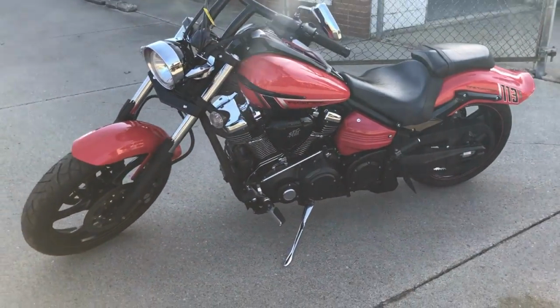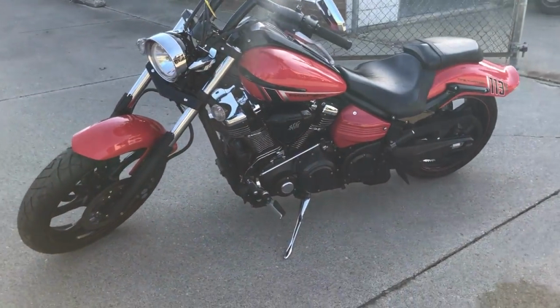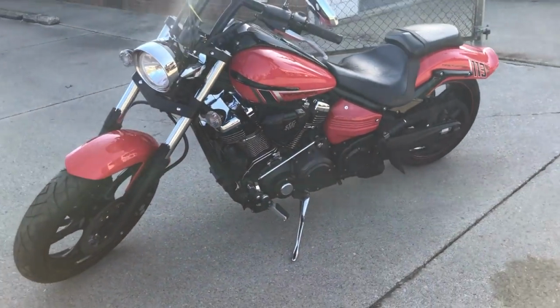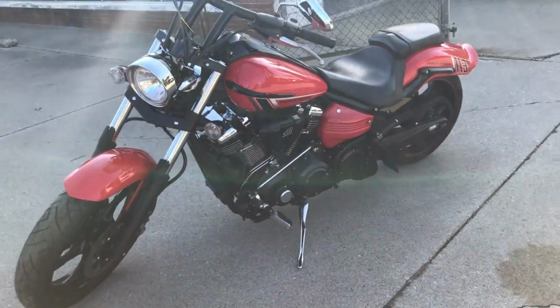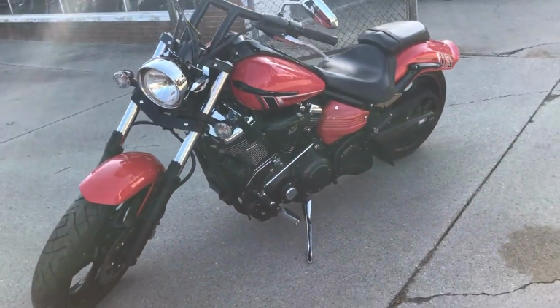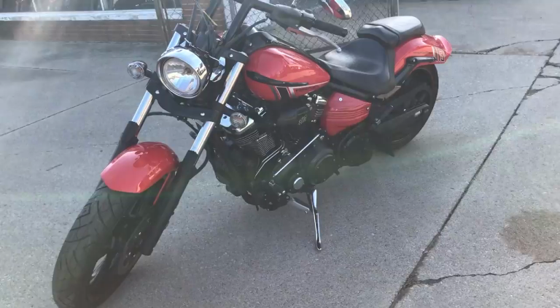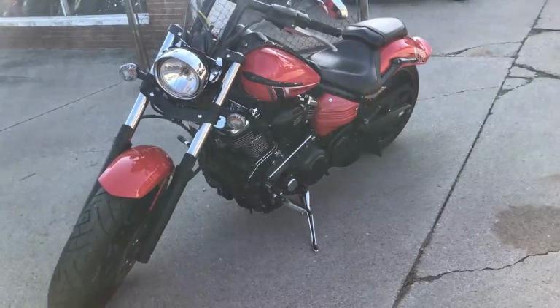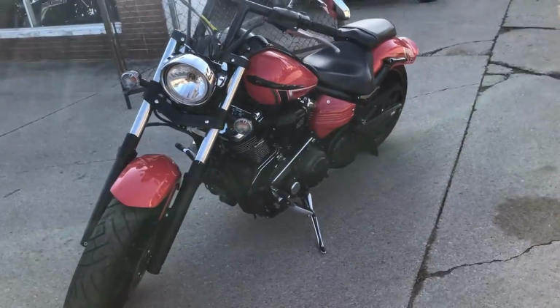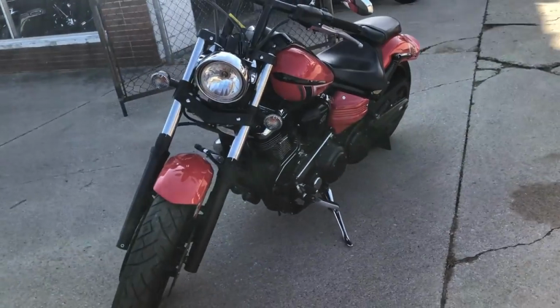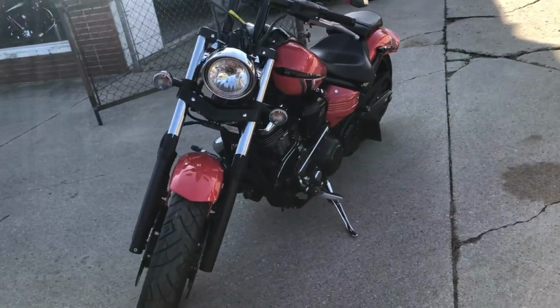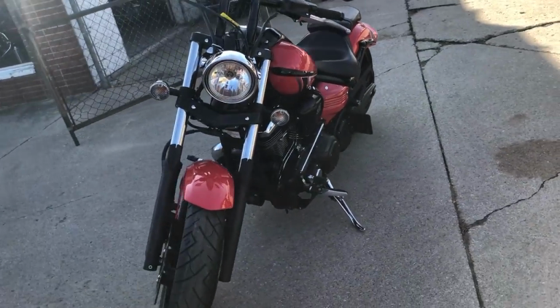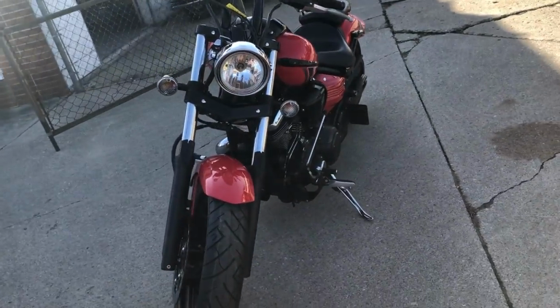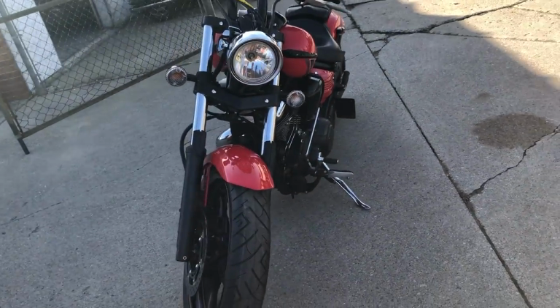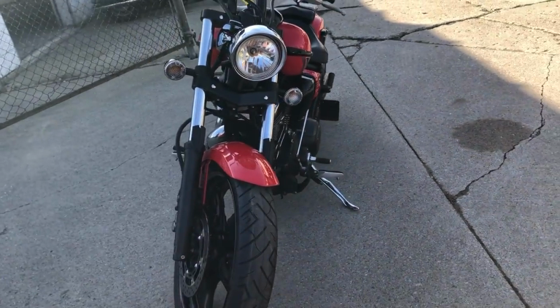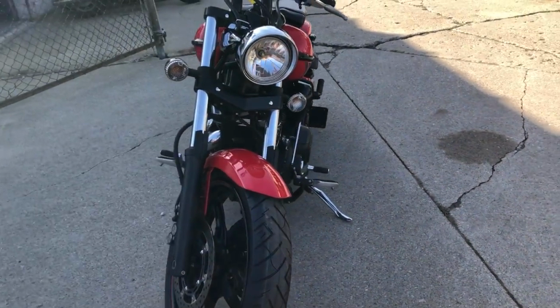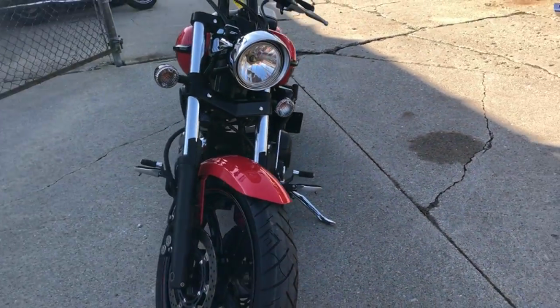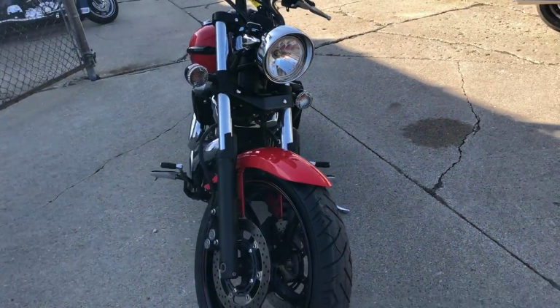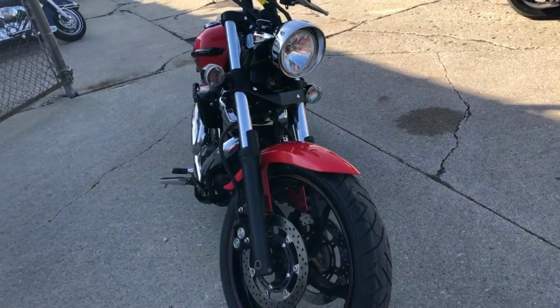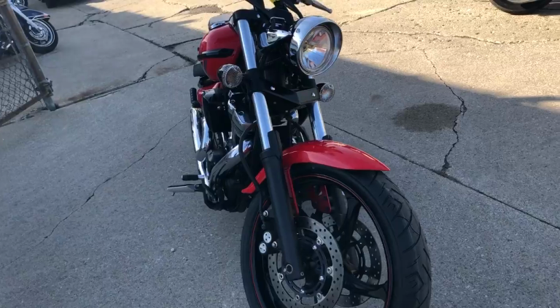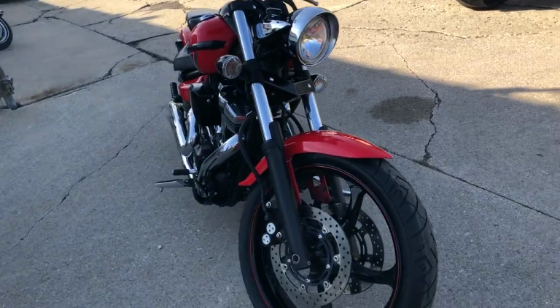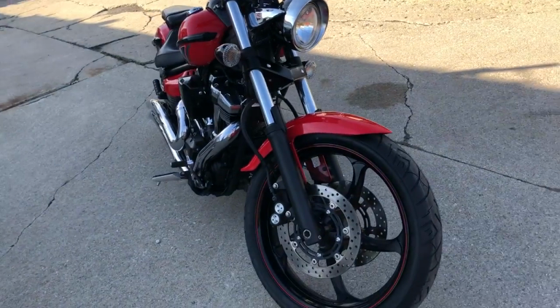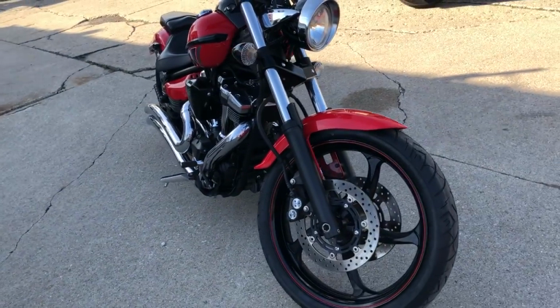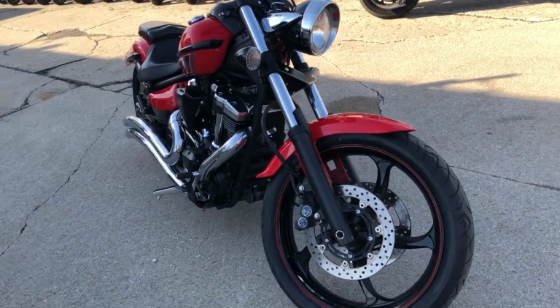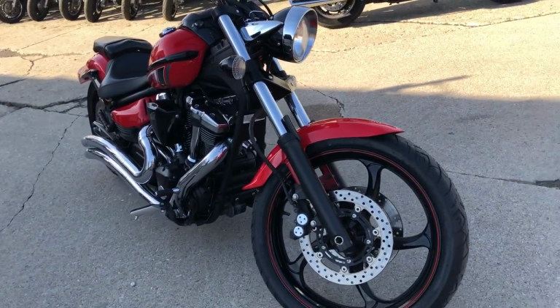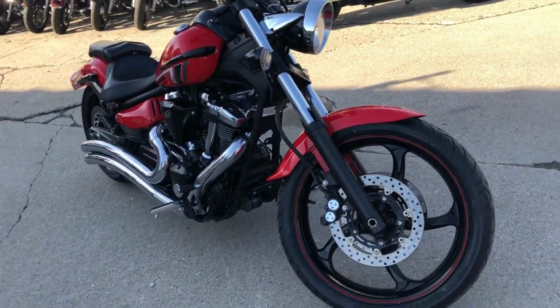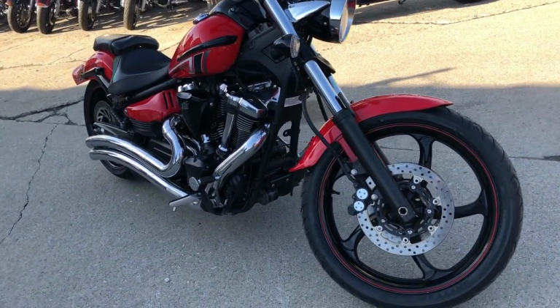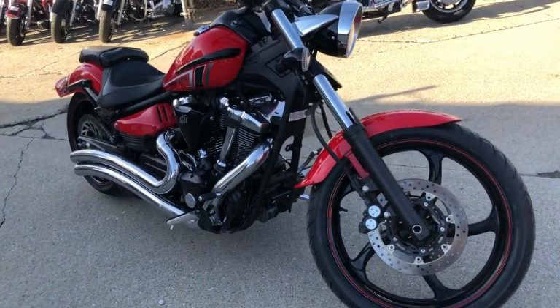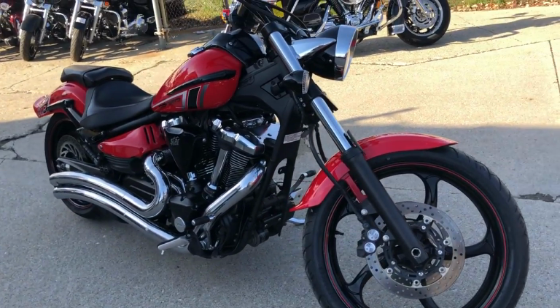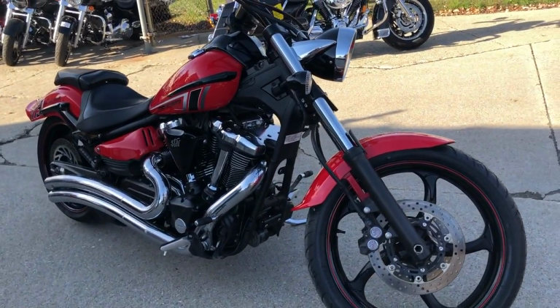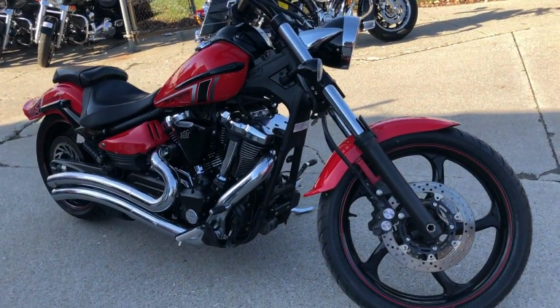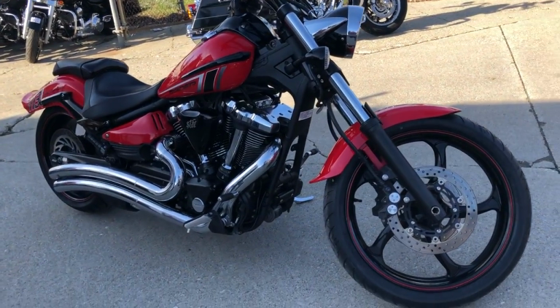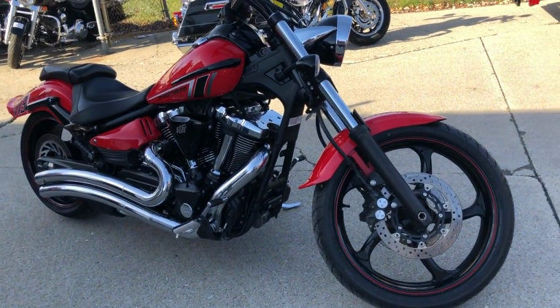That runs strong, everything works. This bike needs nothing guys, just serviced at an authorized Yamaha dealership — this thing is ready to go. That's a 2014 Raider, give us a call, we'll get it done: 810-648-9500.